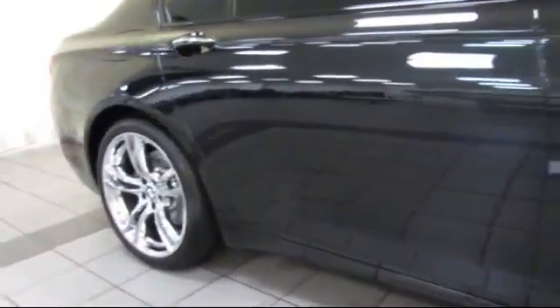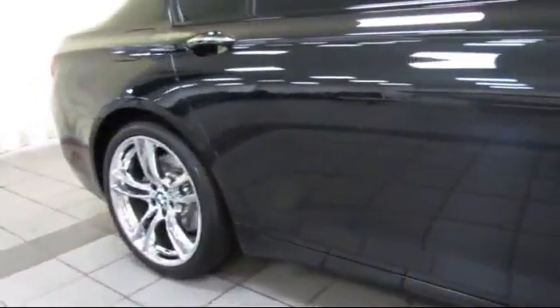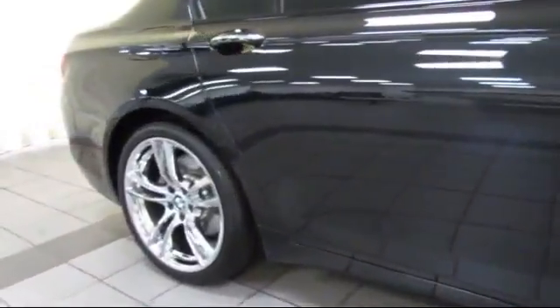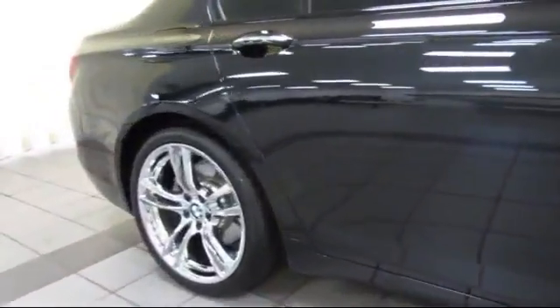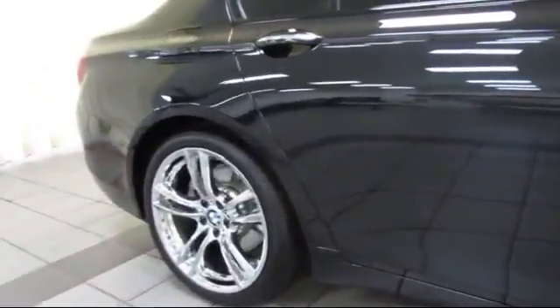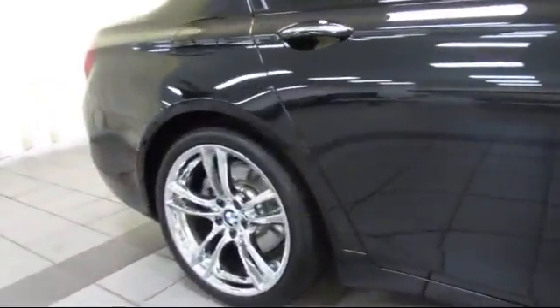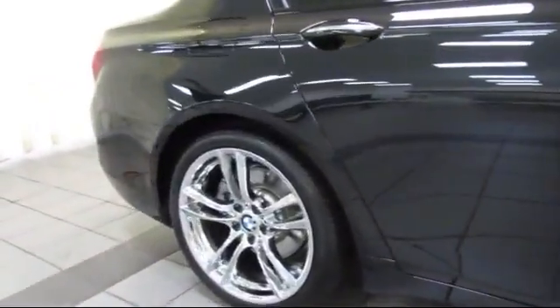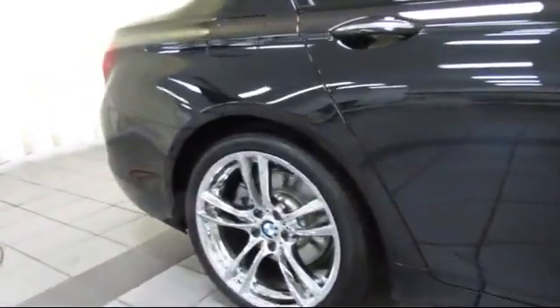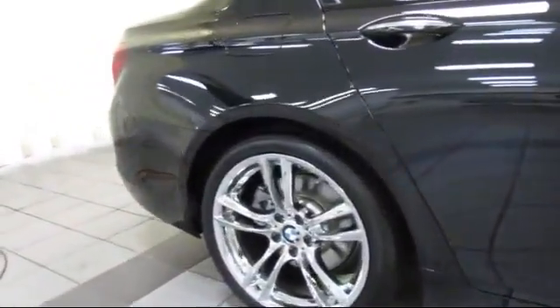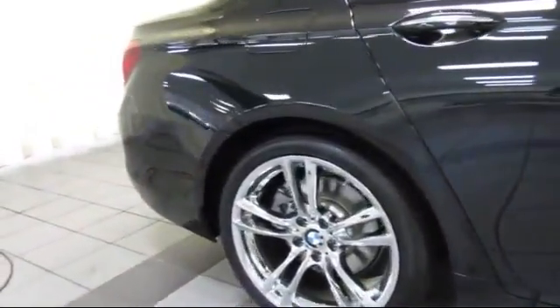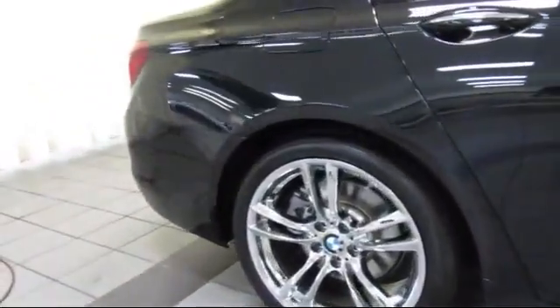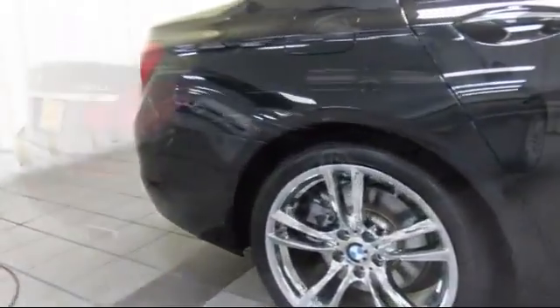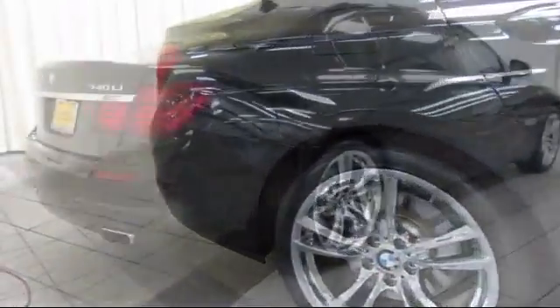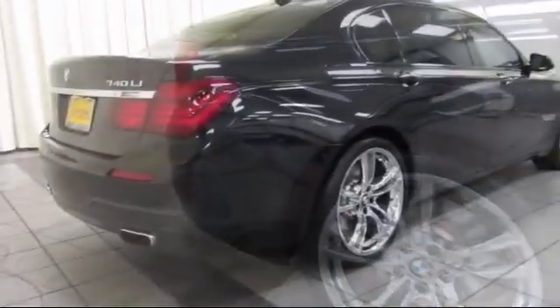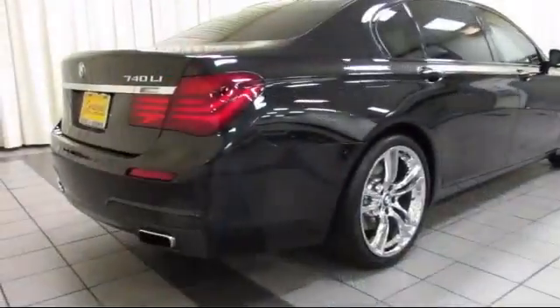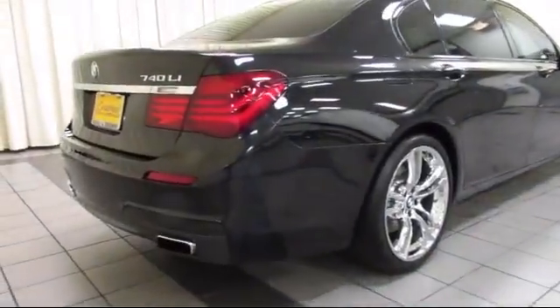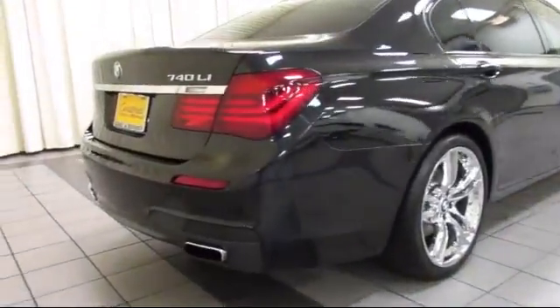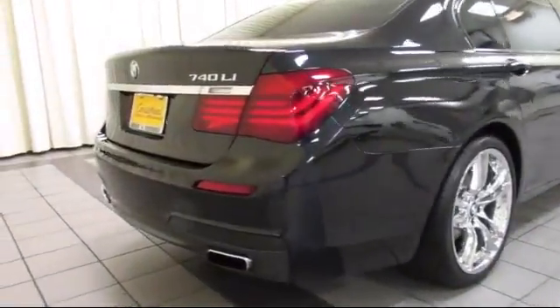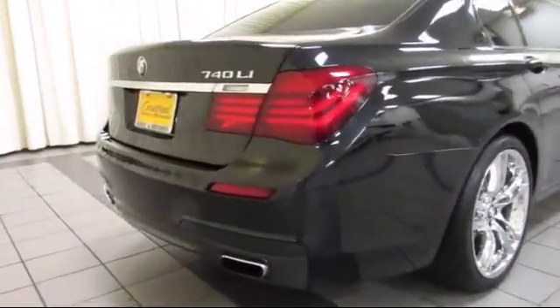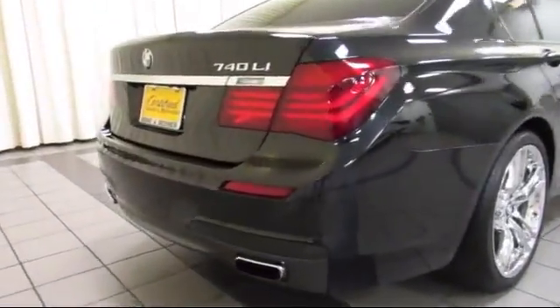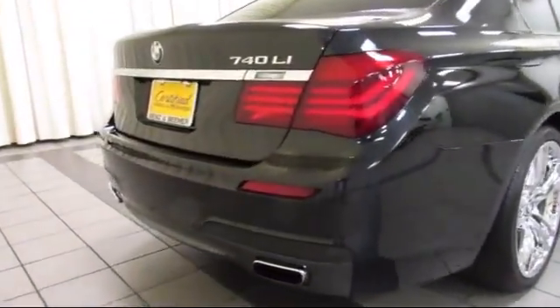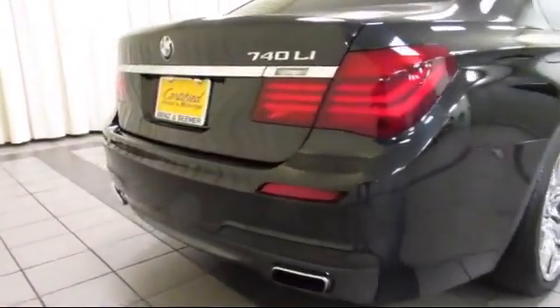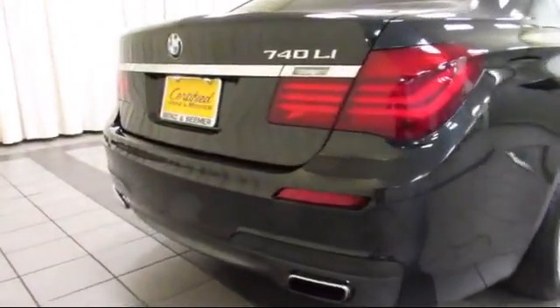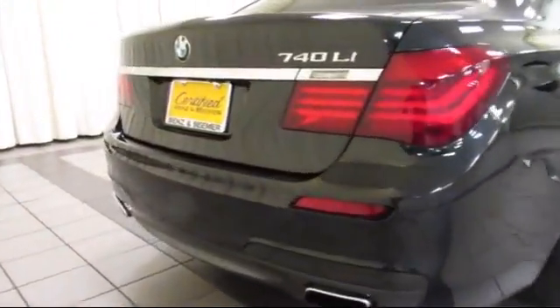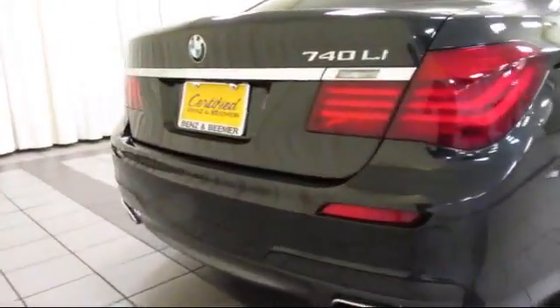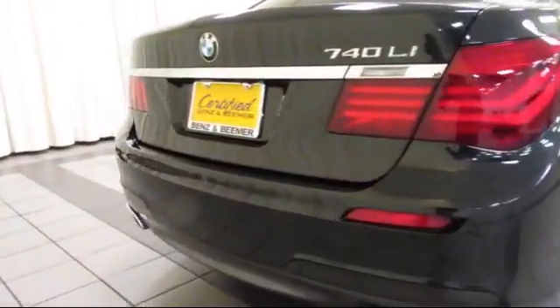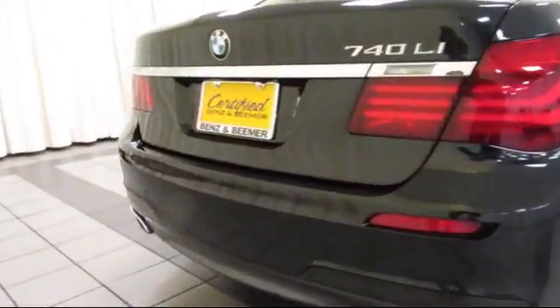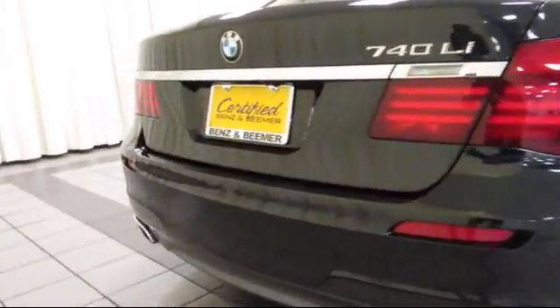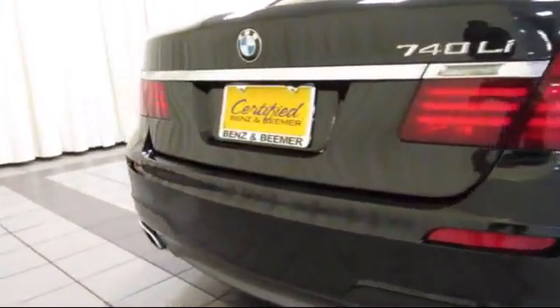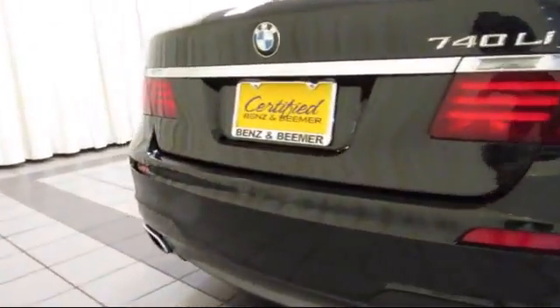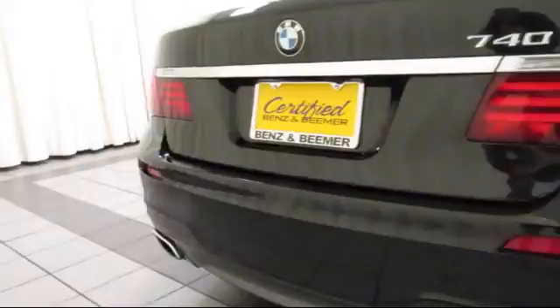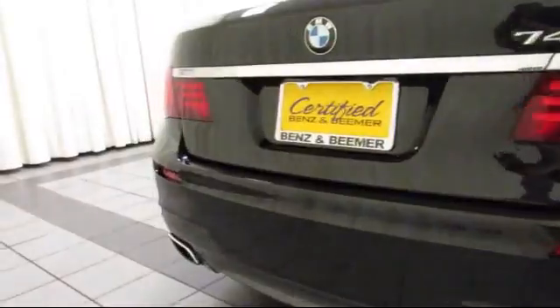It also features Bi-Xenon HID Headlamps, Dakota Leather Seating, Keyless Entry, Air Conditioning, and has less than 40,000 miles on the odometer.